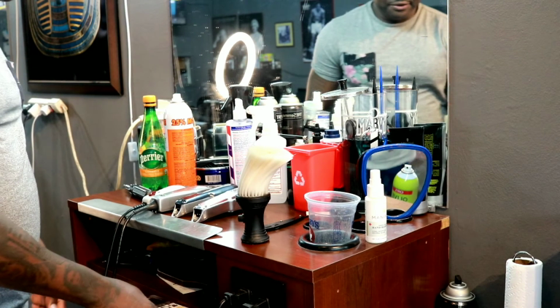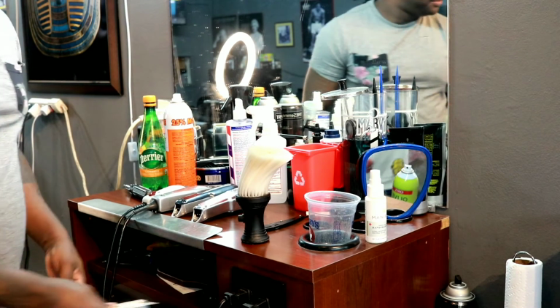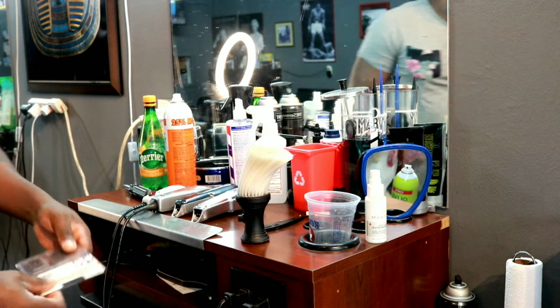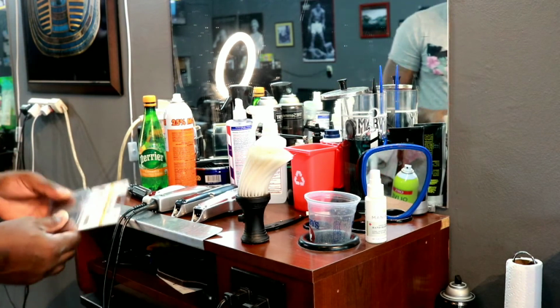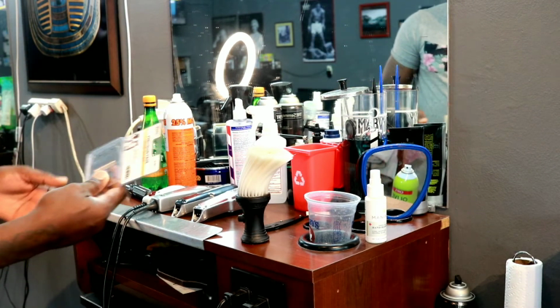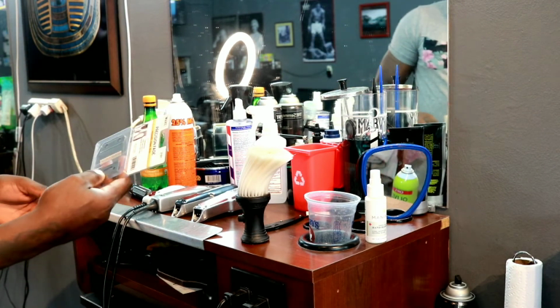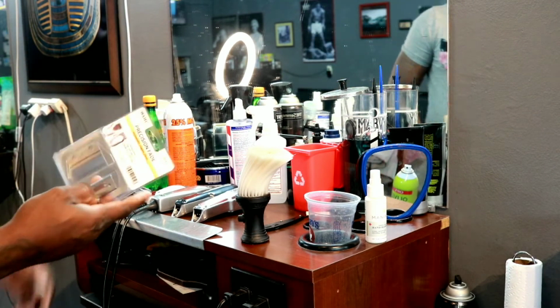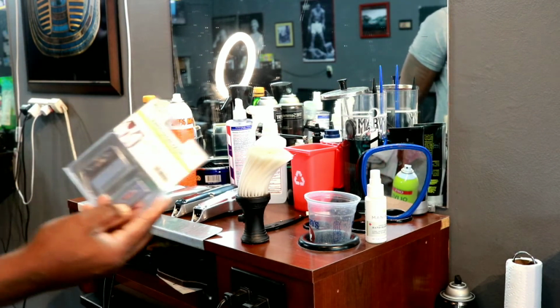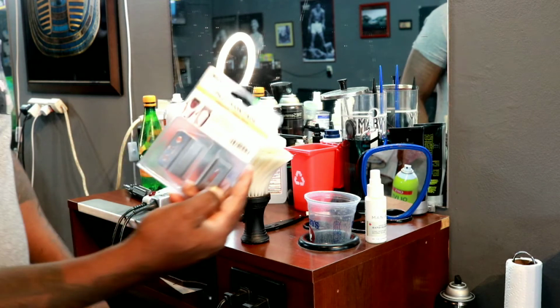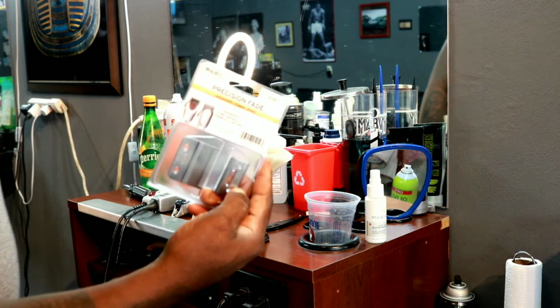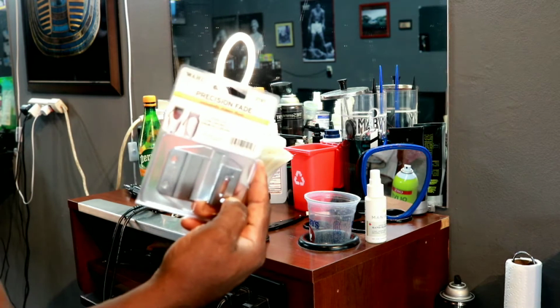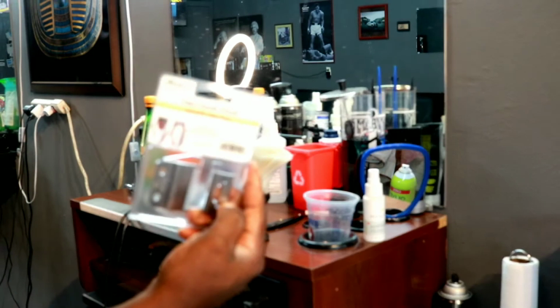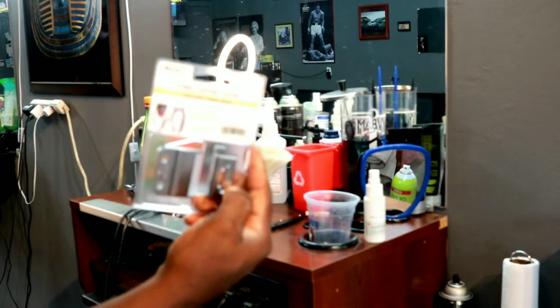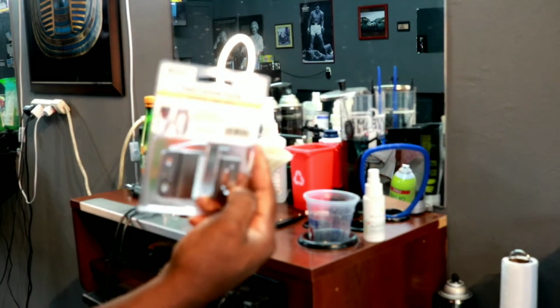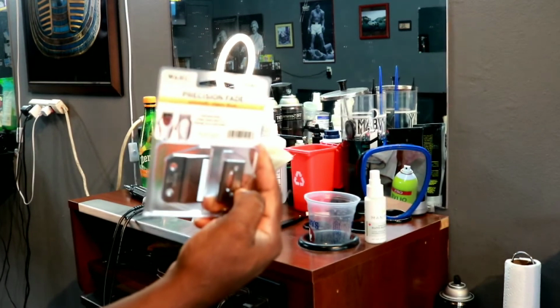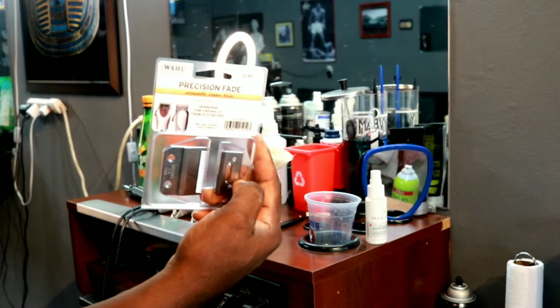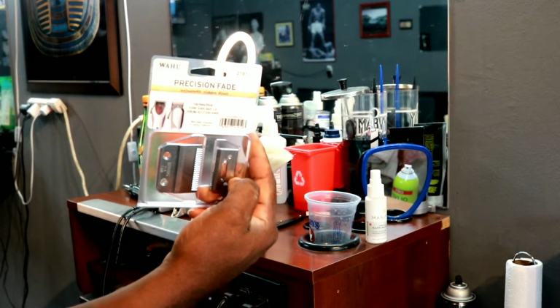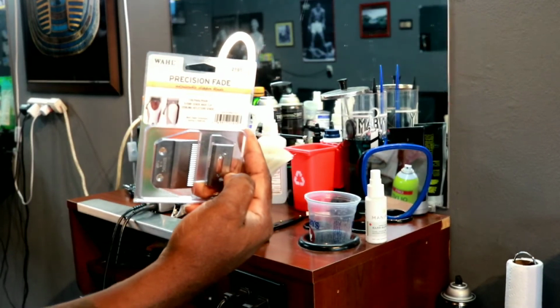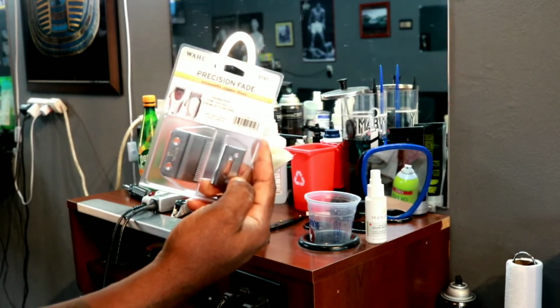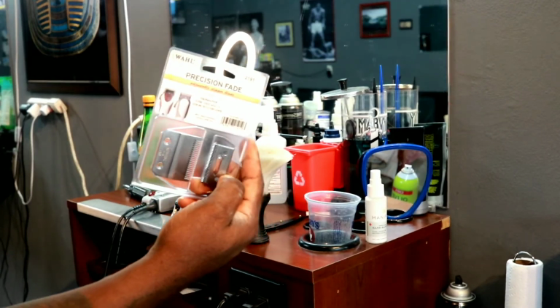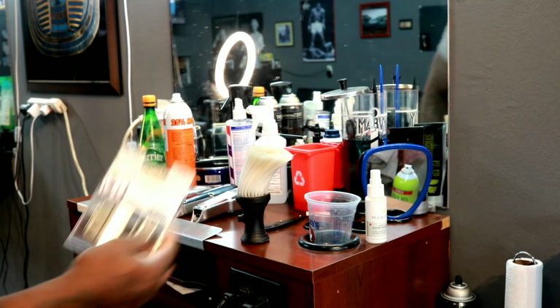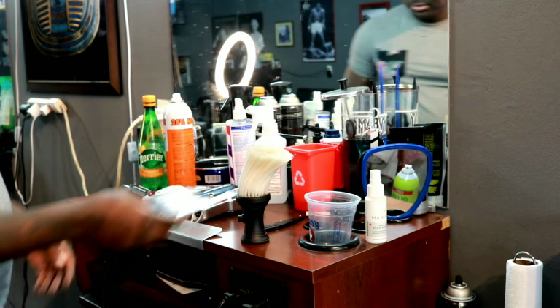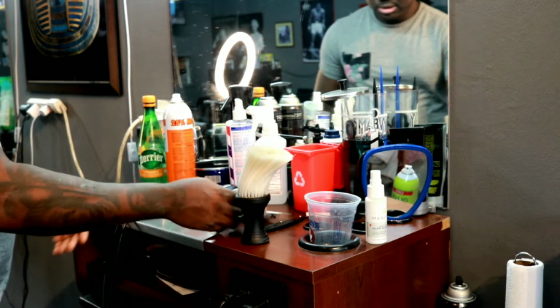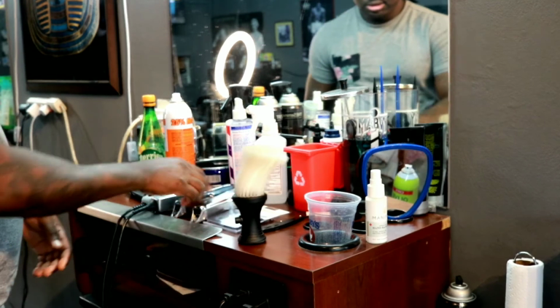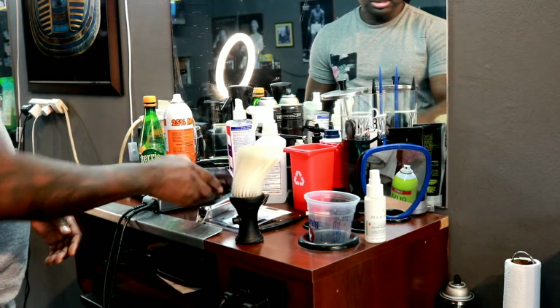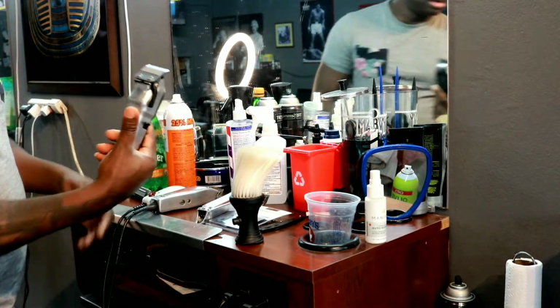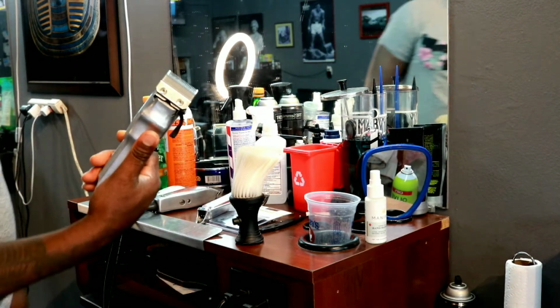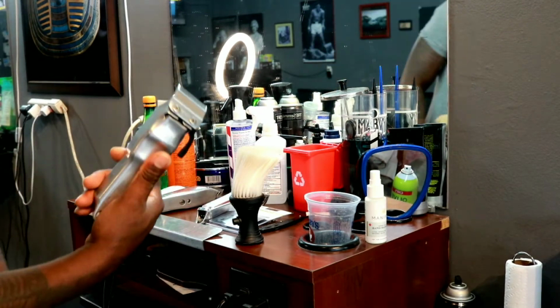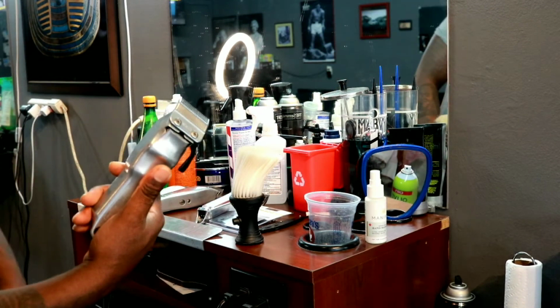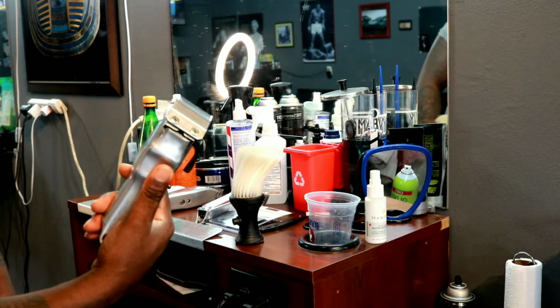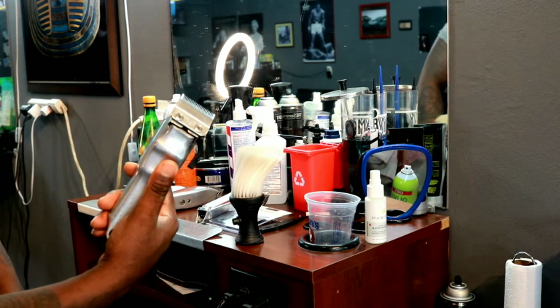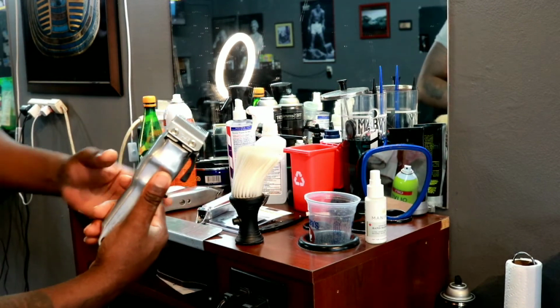First things first — this right here is the replacement blade for the Wahl clipper. And this is the Wahl clipper right here. We're going to change the blade on this thing.